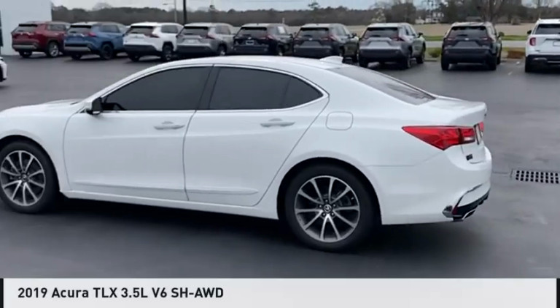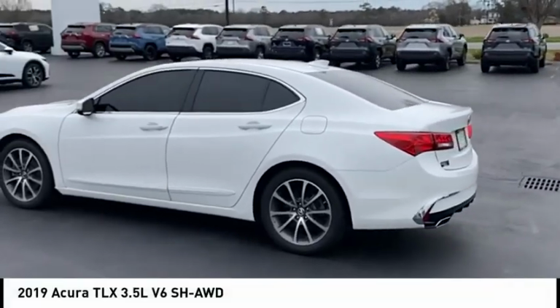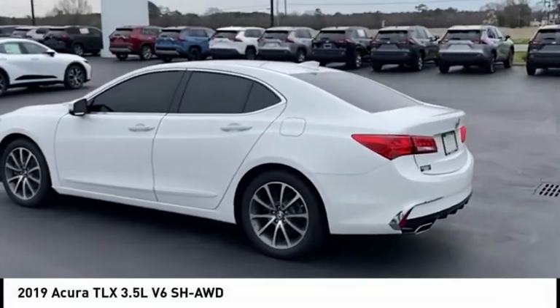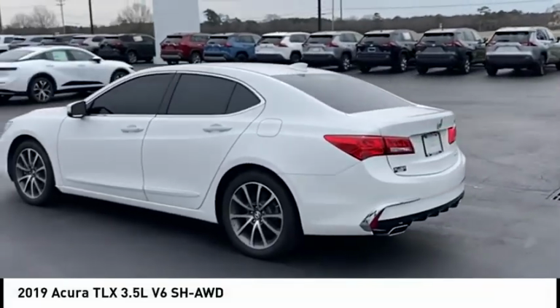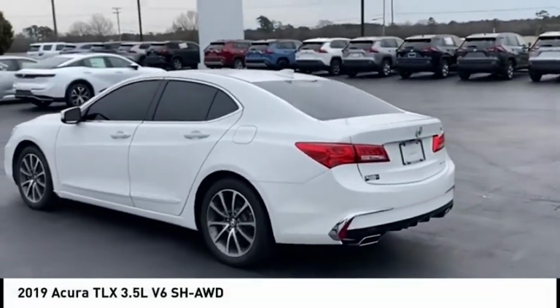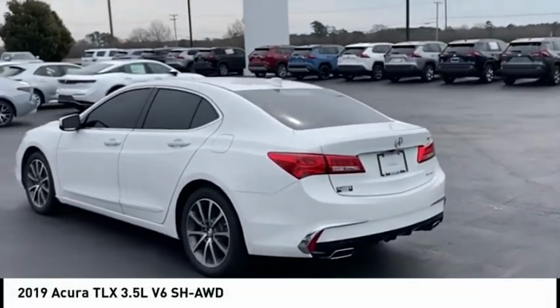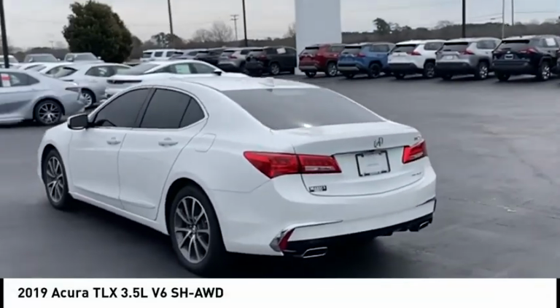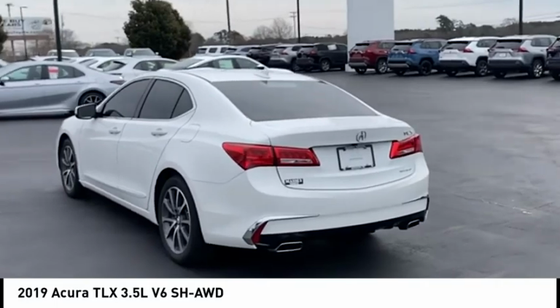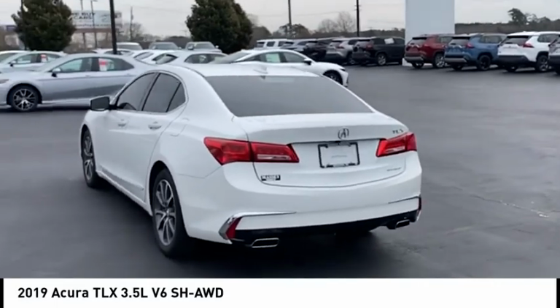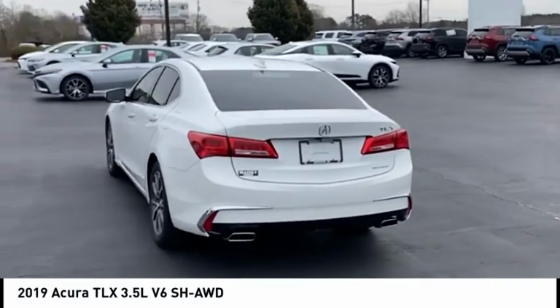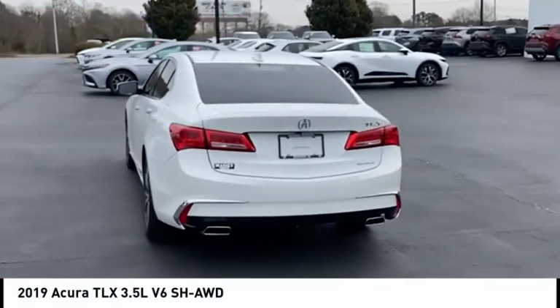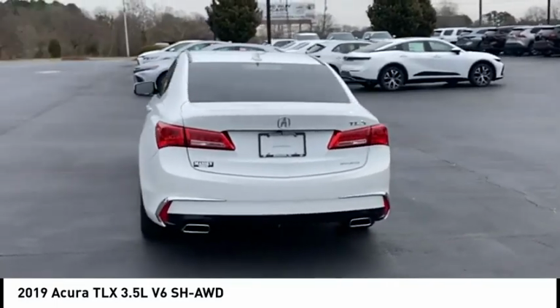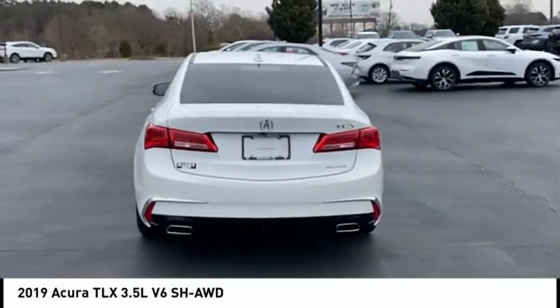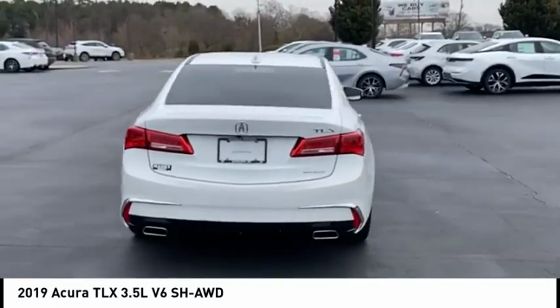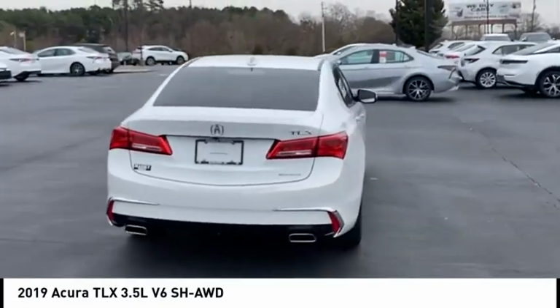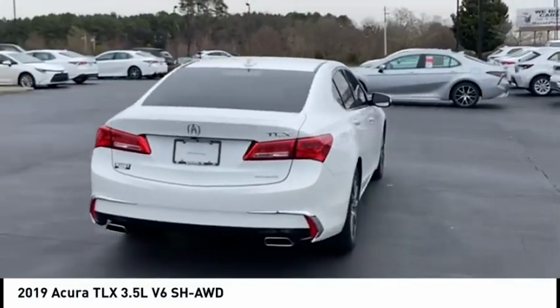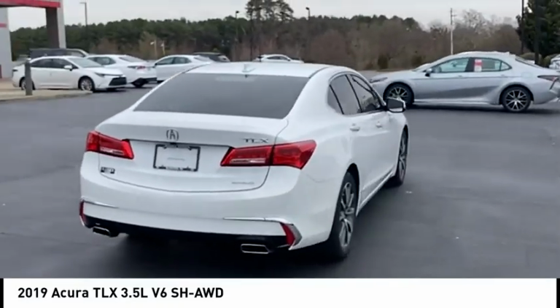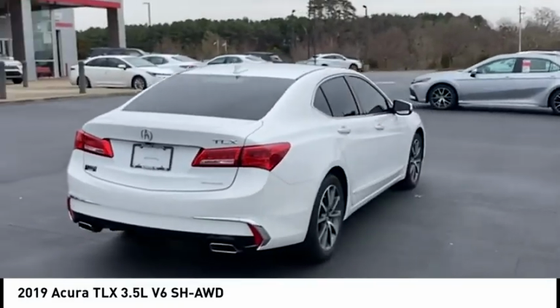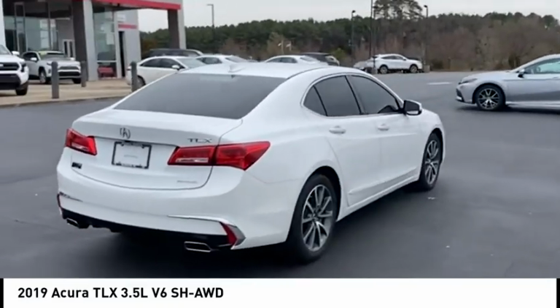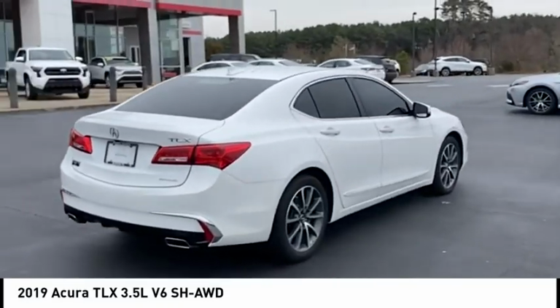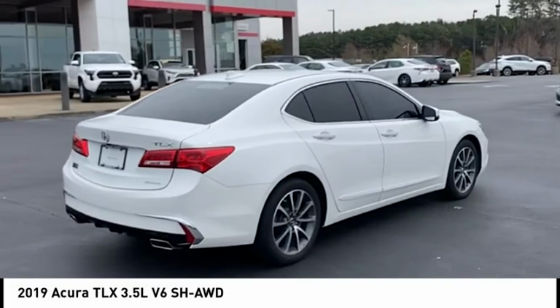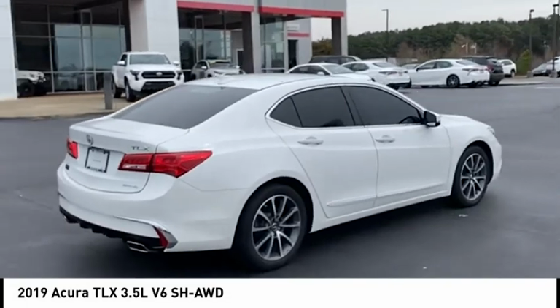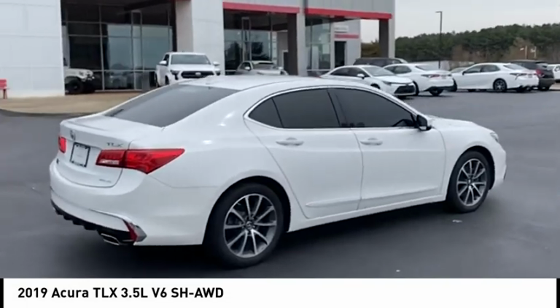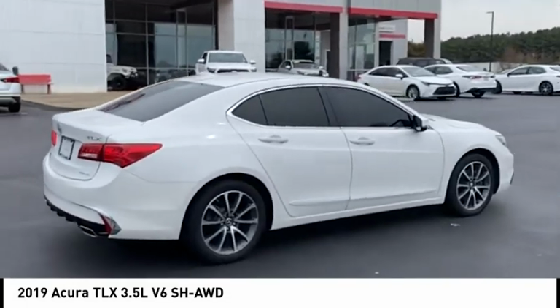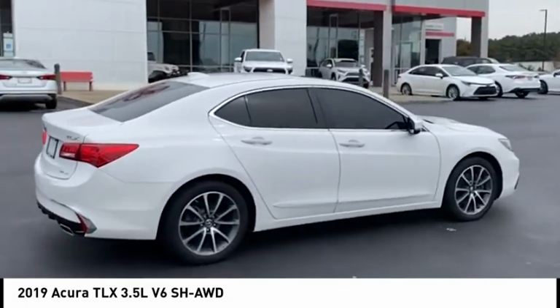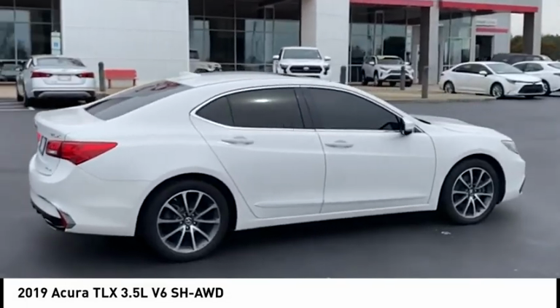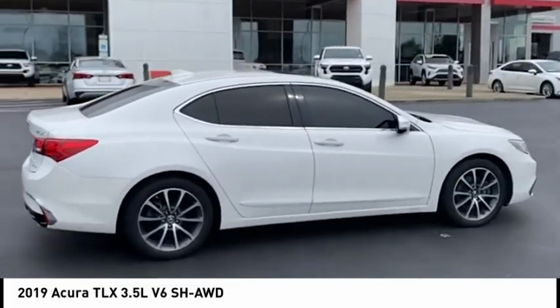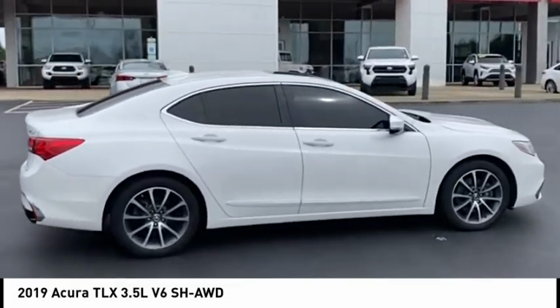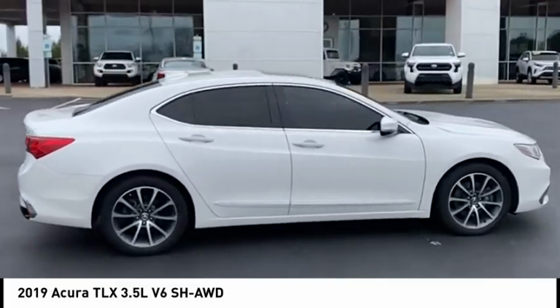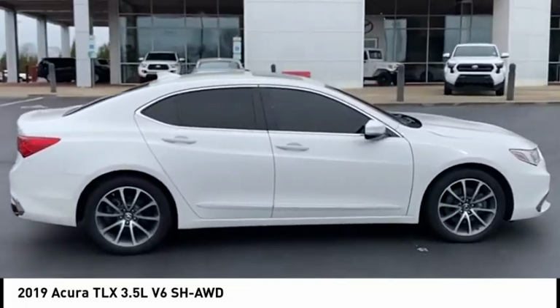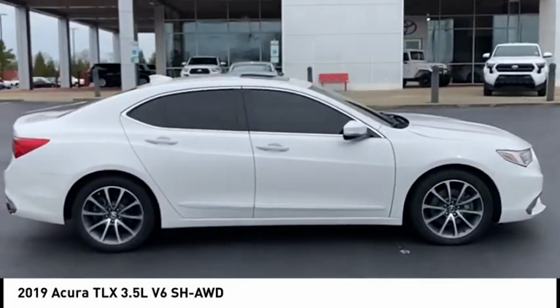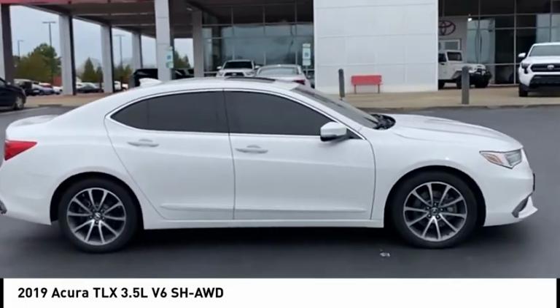We are pleased to show you the 2019 Acura TLX. The Acura TLX impresses drivers with its nimble handling, great fuel economy, and long list of high-tech features.